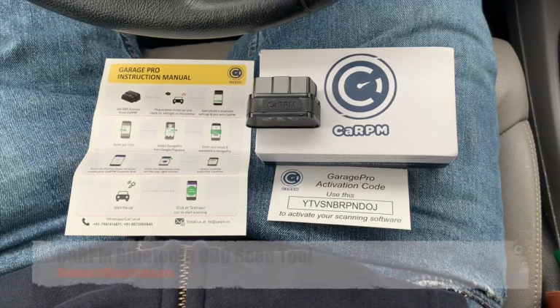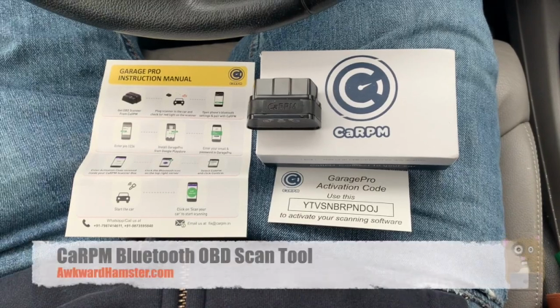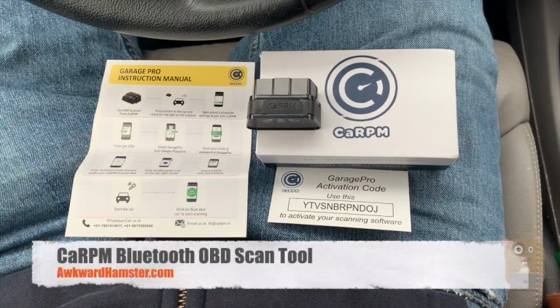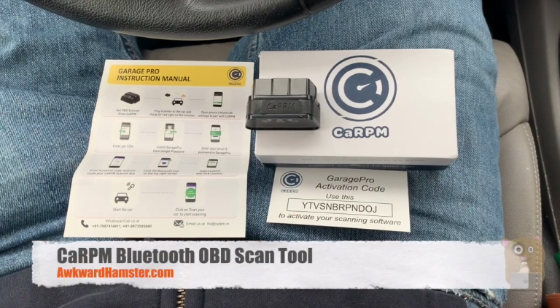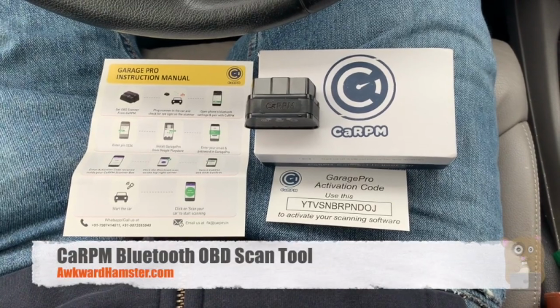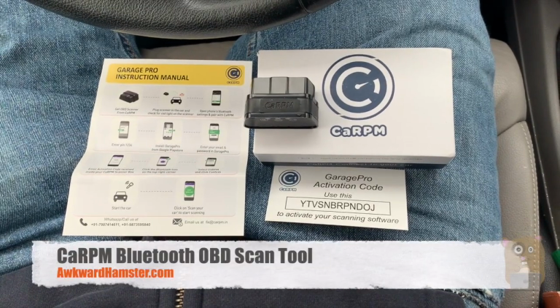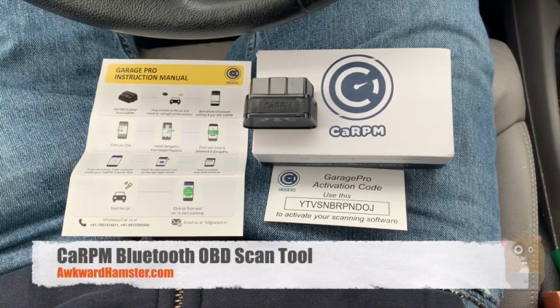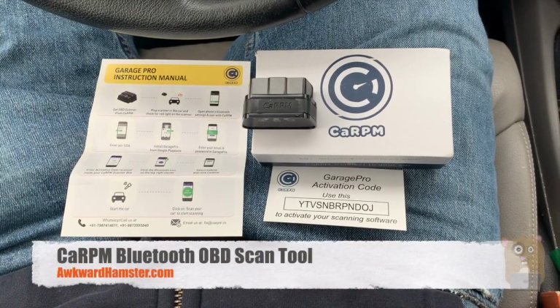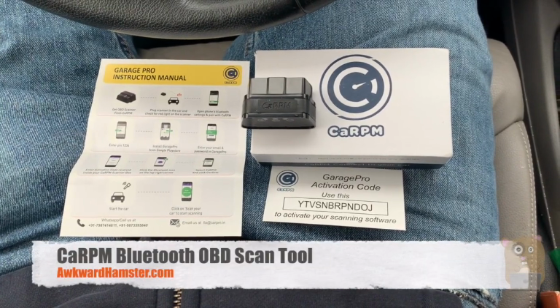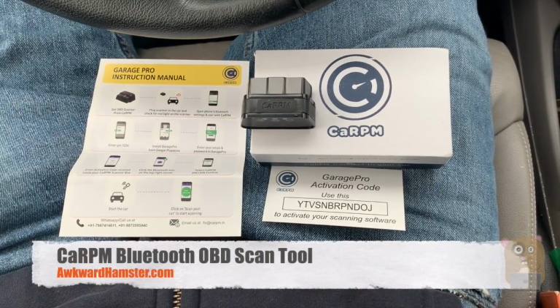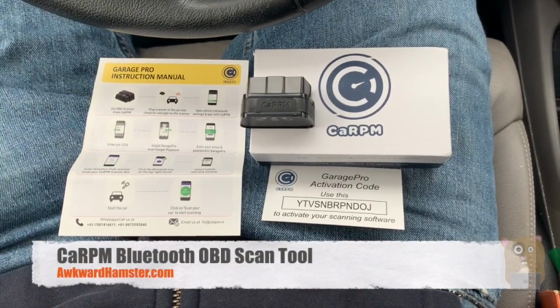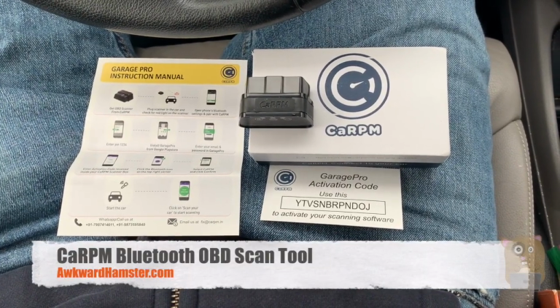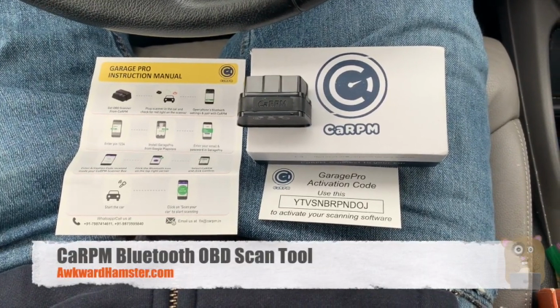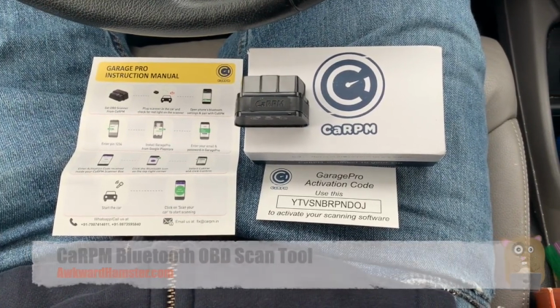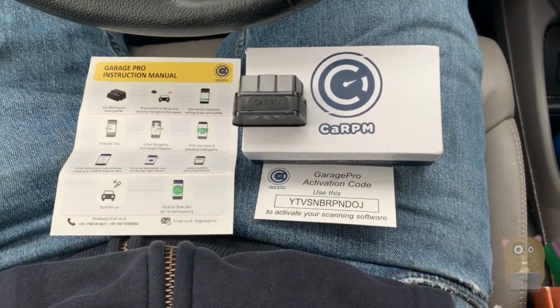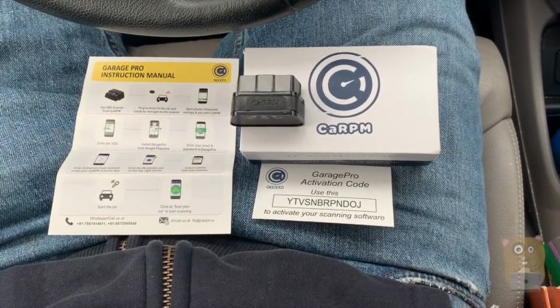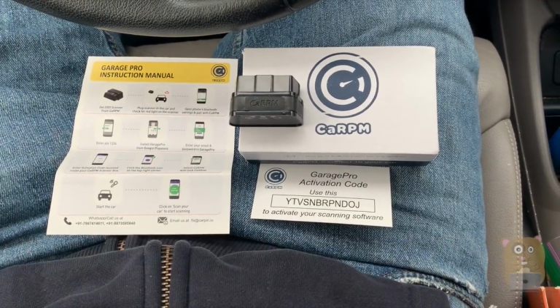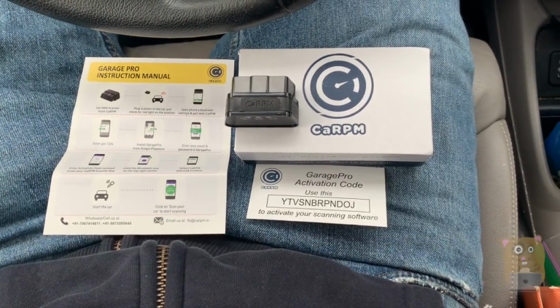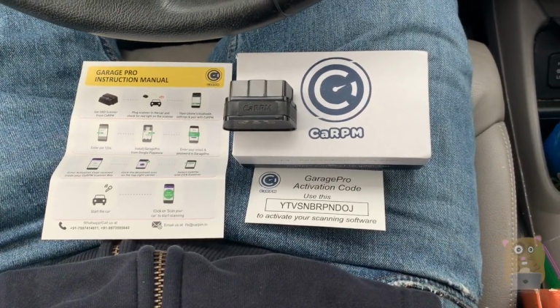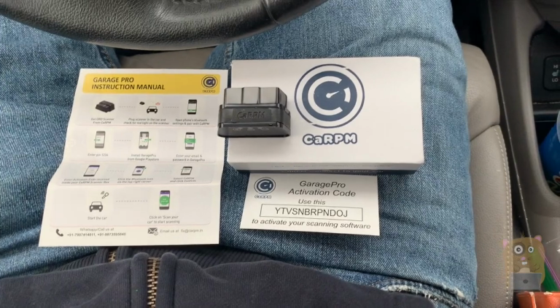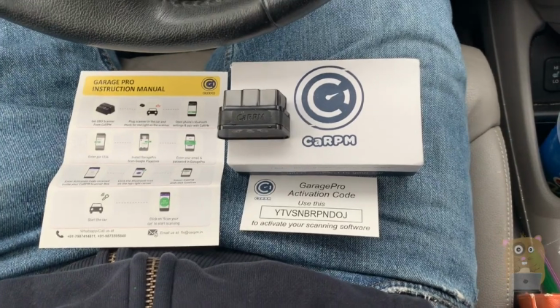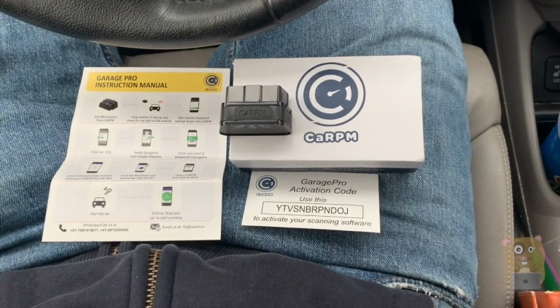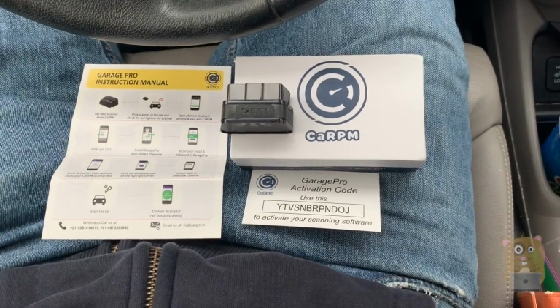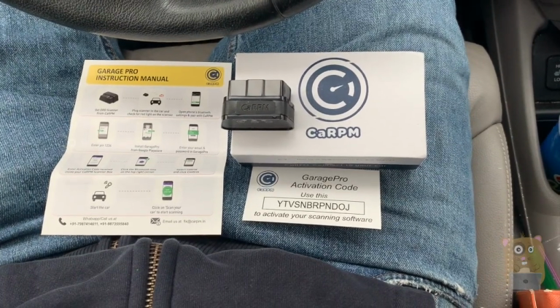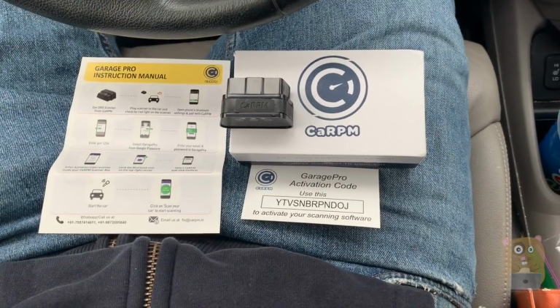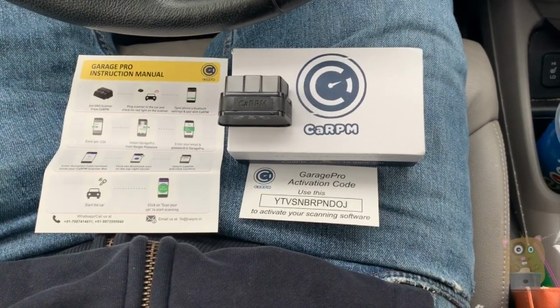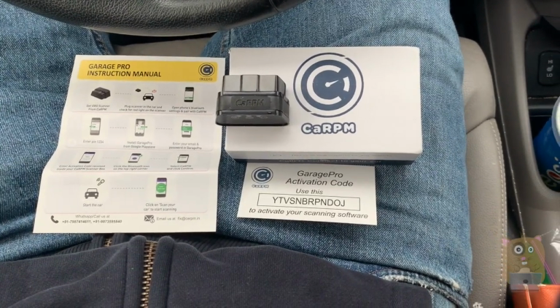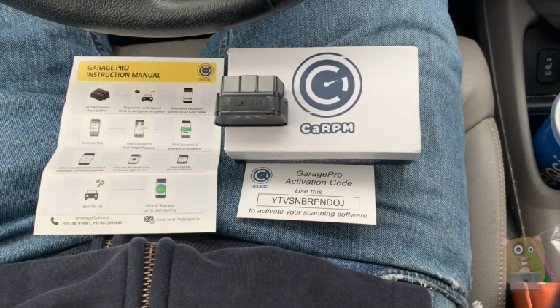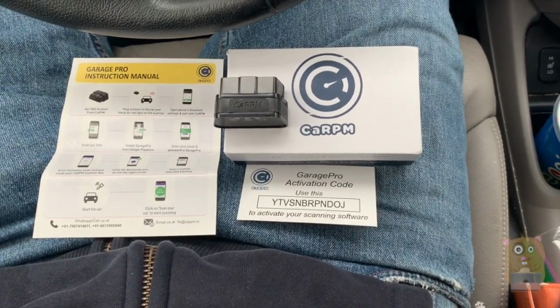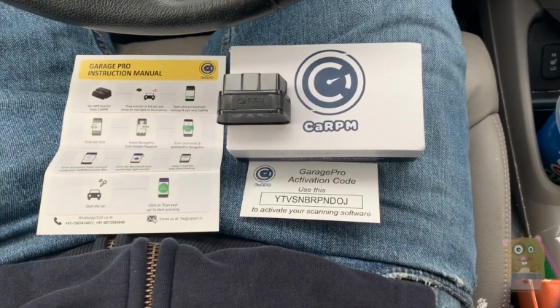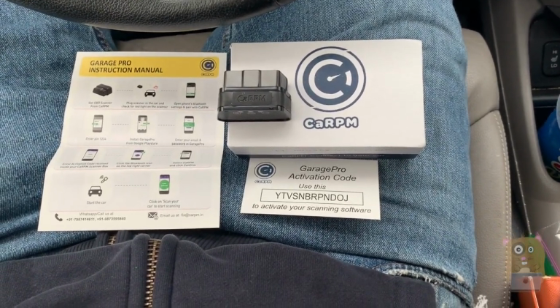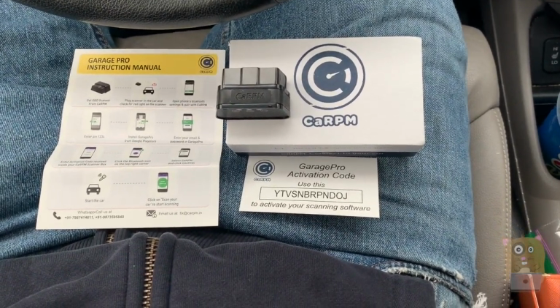Hi, welcome to Okra Hamster. Today we'll be taking a look at this CAR RPM. It's an OBD2 wireless scanner that communicates using Bluetooth.